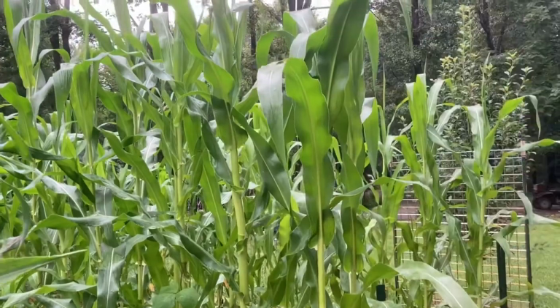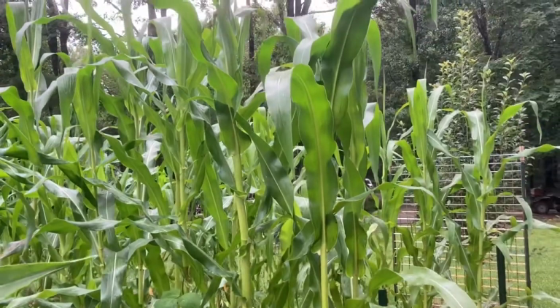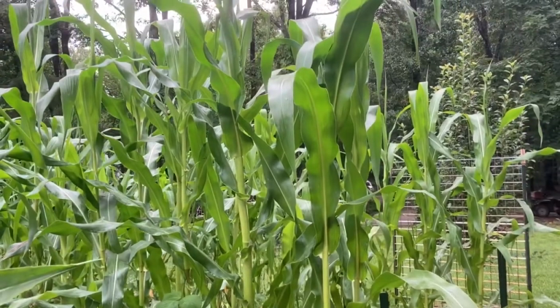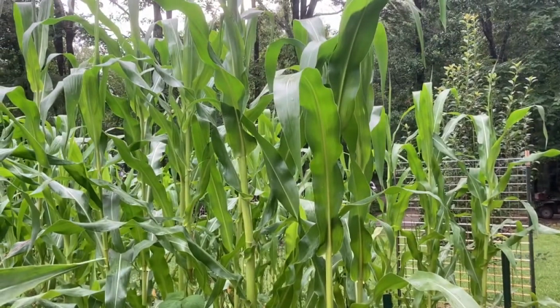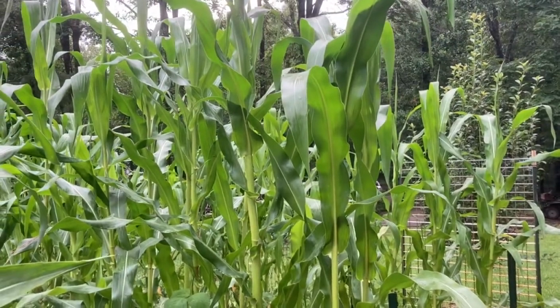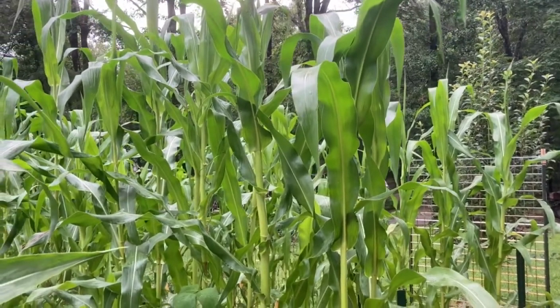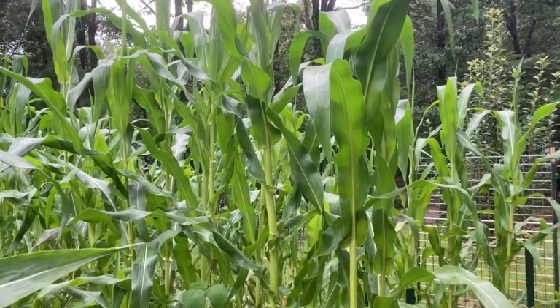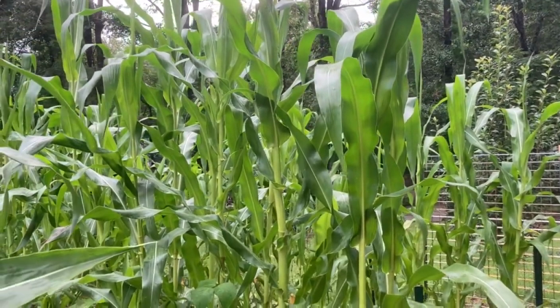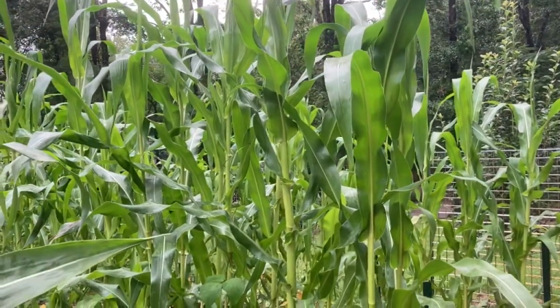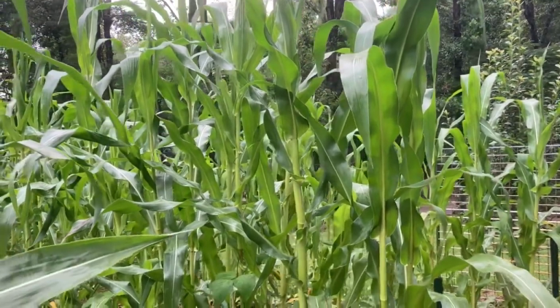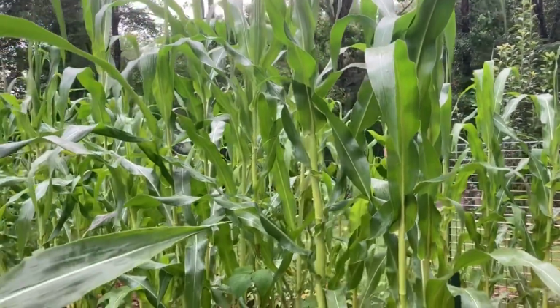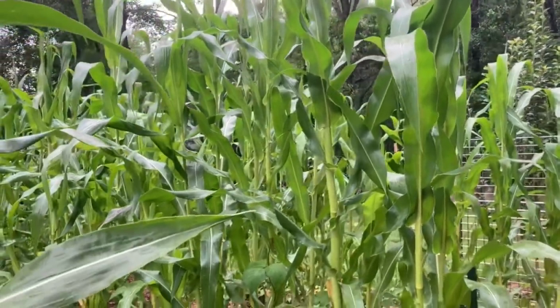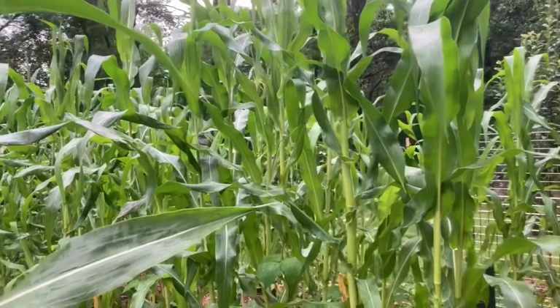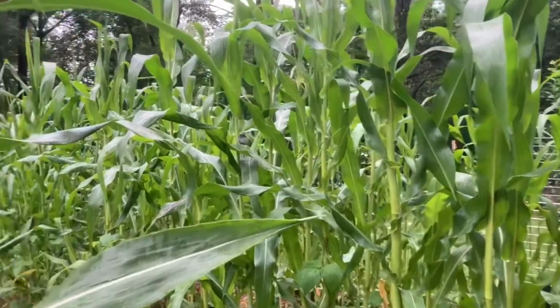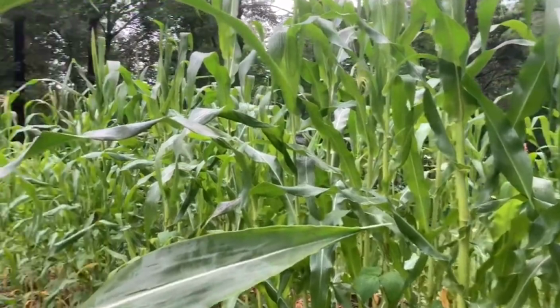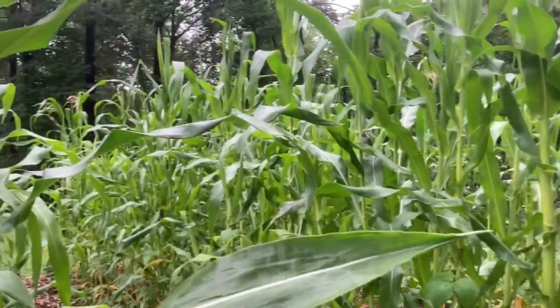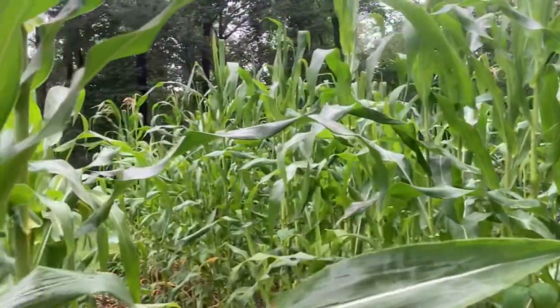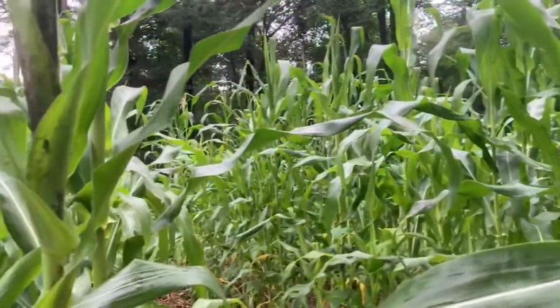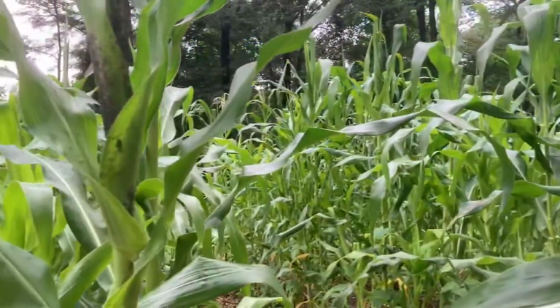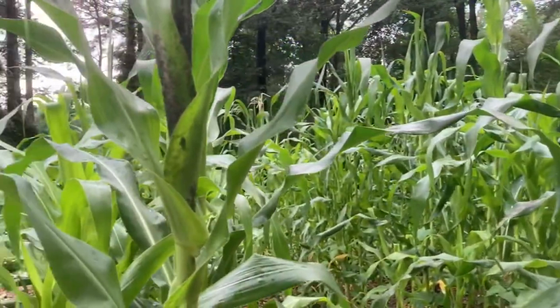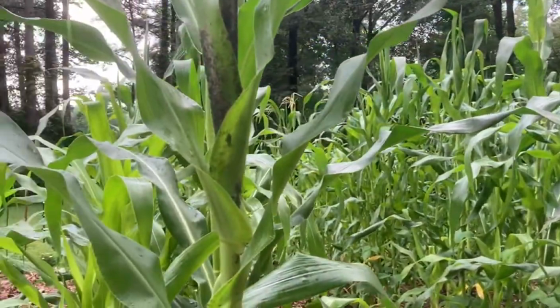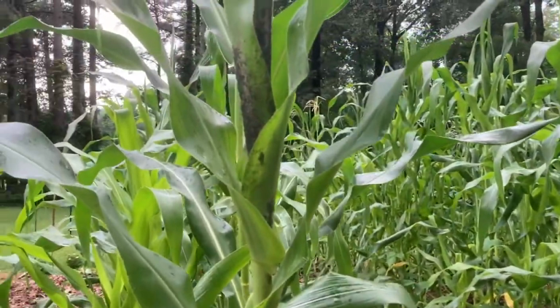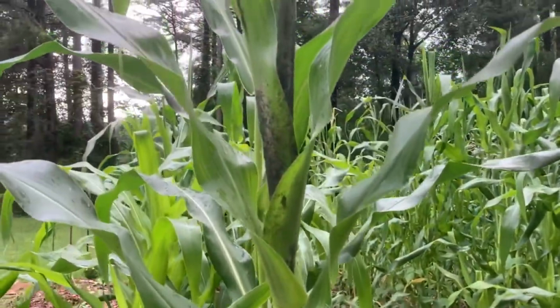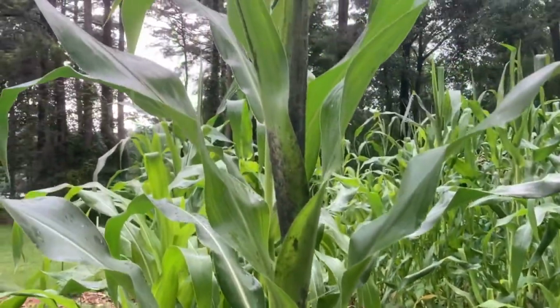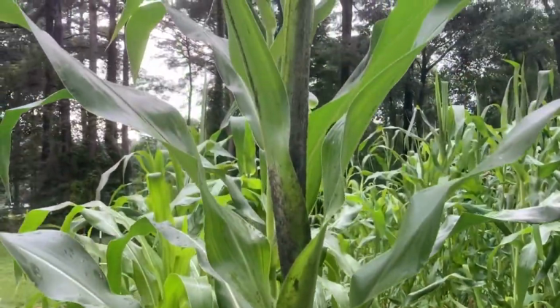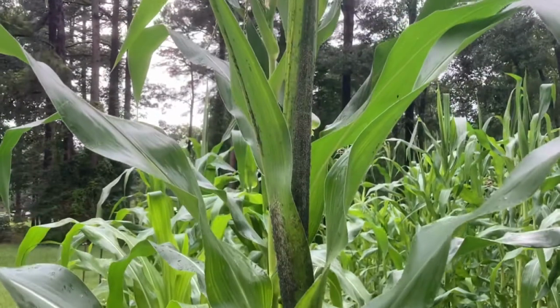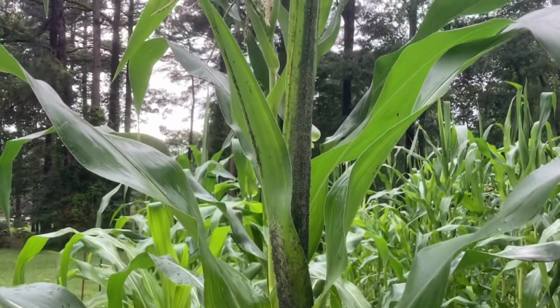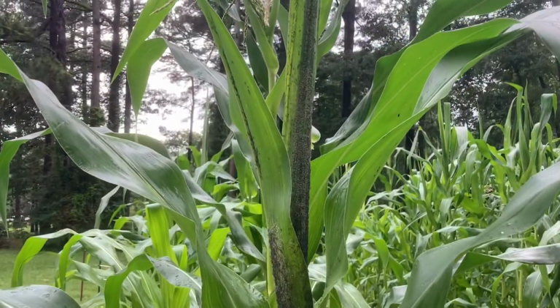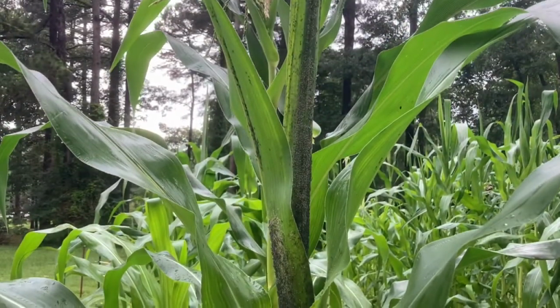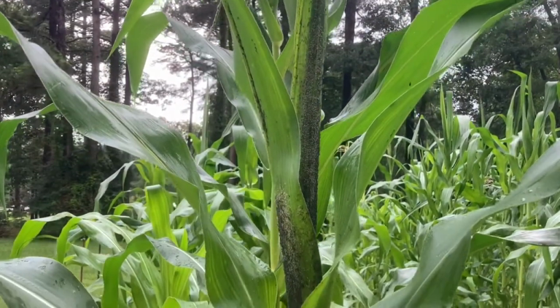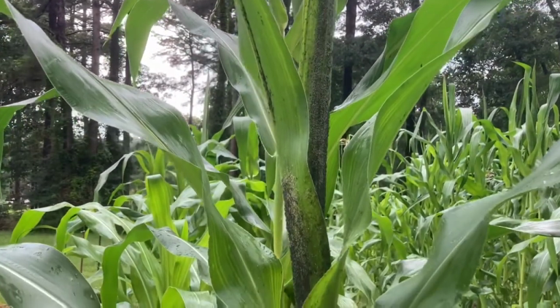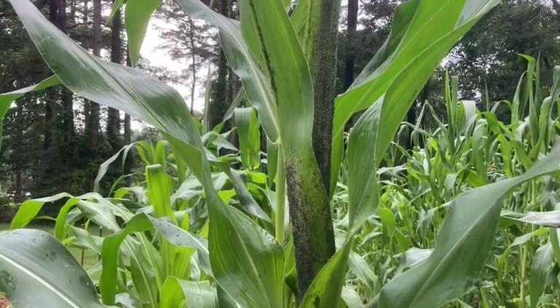By and large, my corn this year has done extremely well, and I've had very few, if any, problems. However, as I was walking along here yesterday, this first plant right at the edge of this bed, I saw that I had an aphid problem.